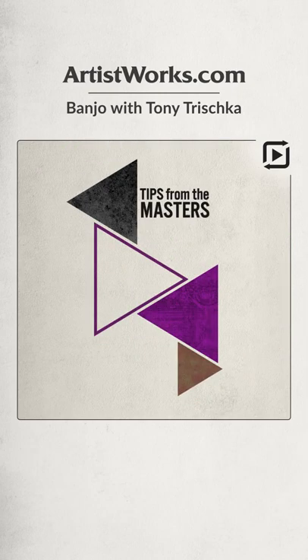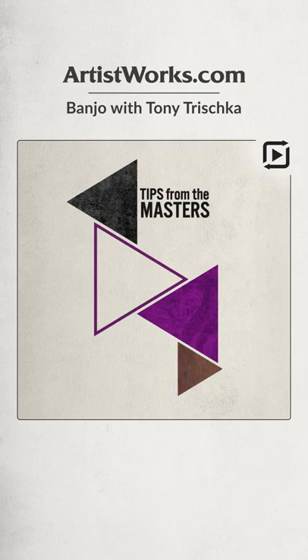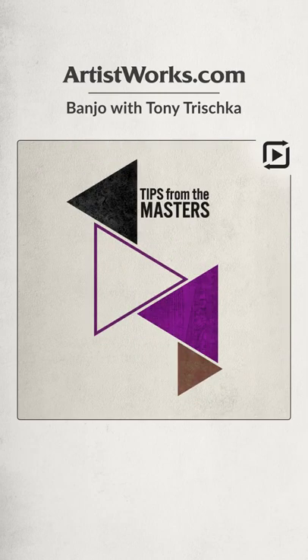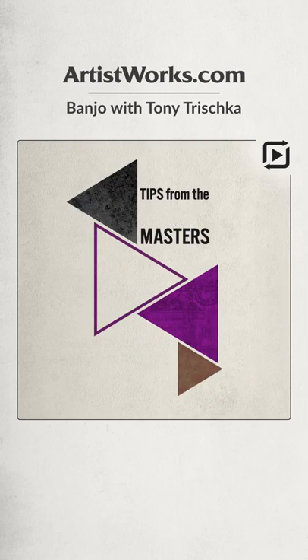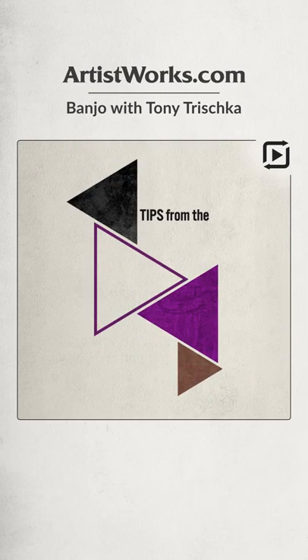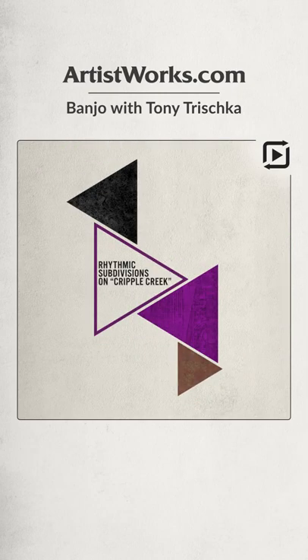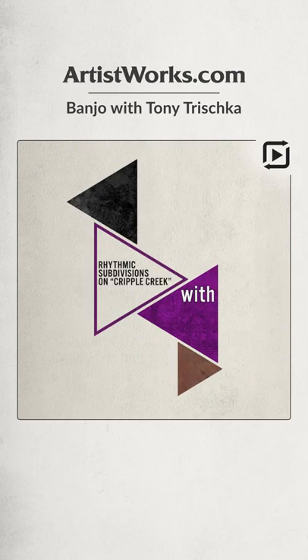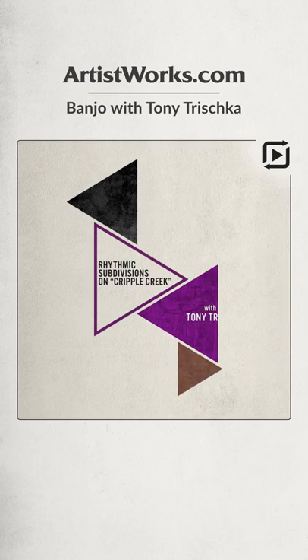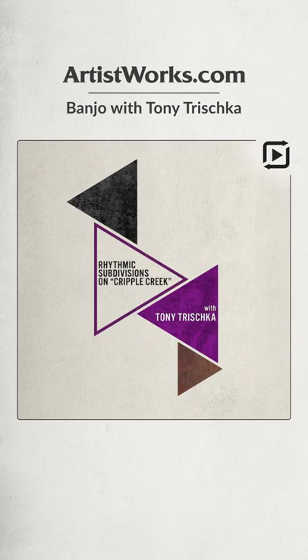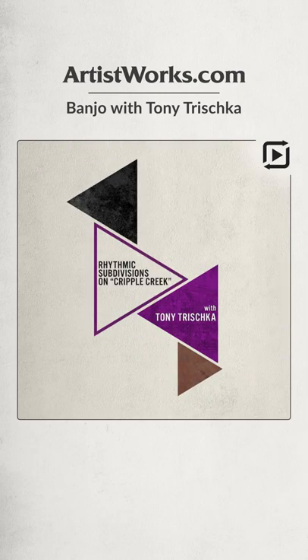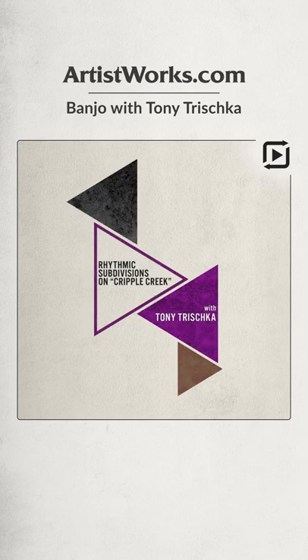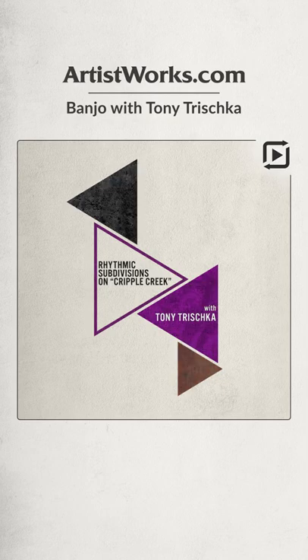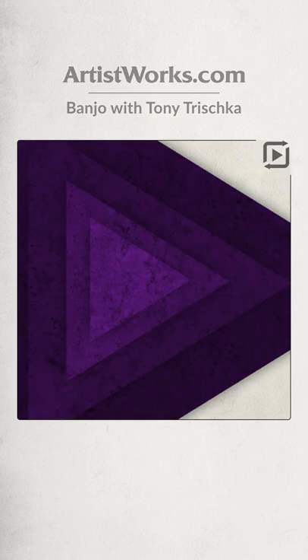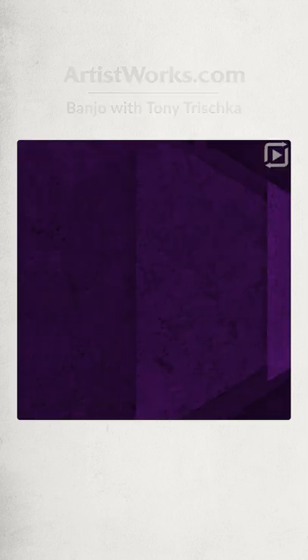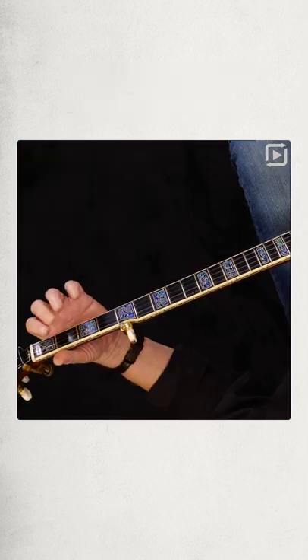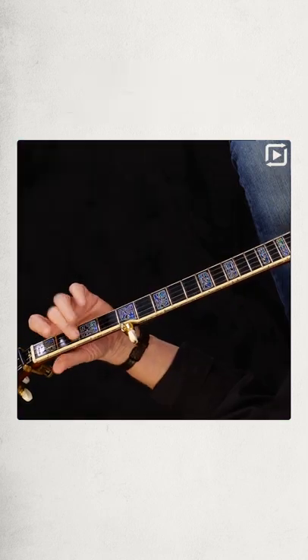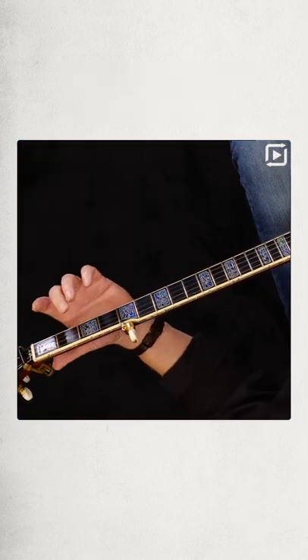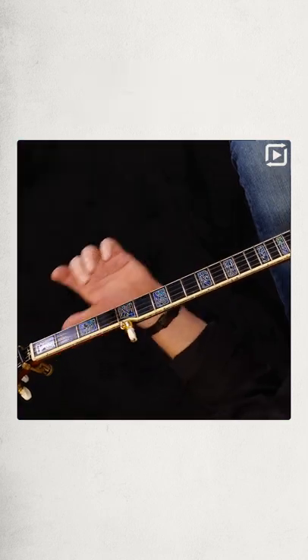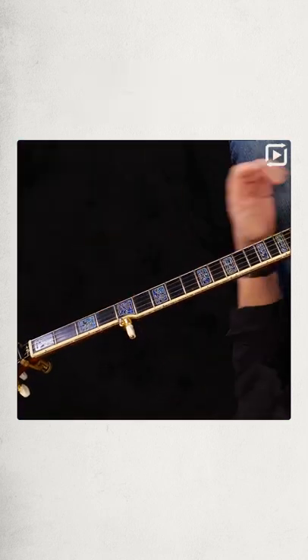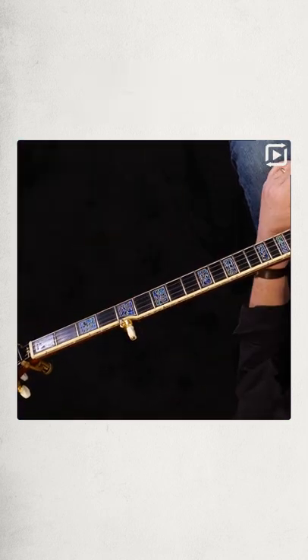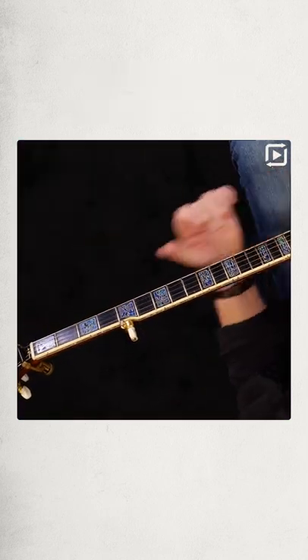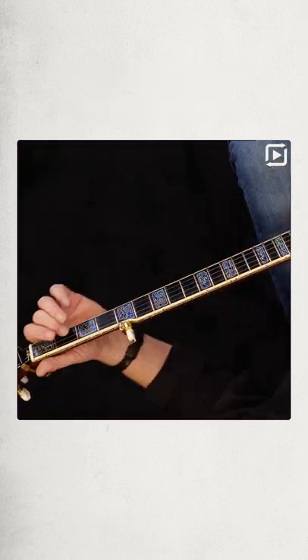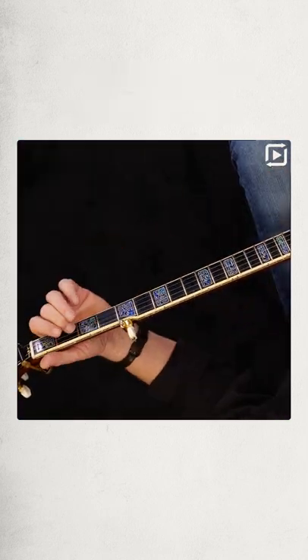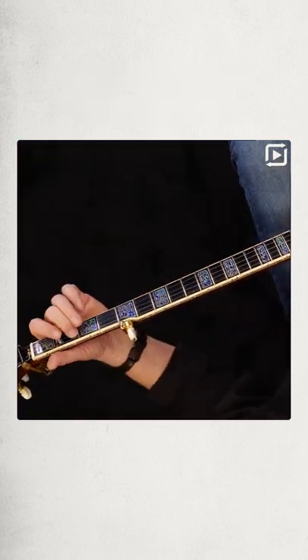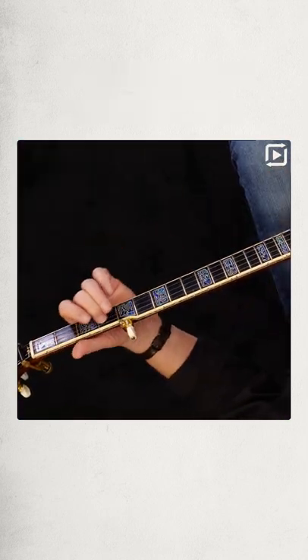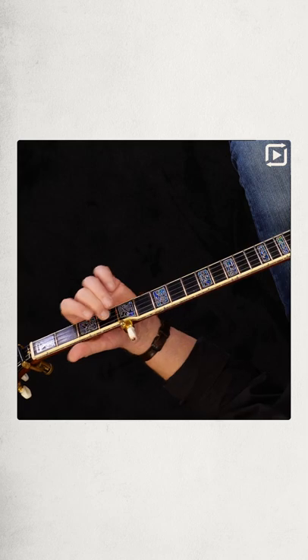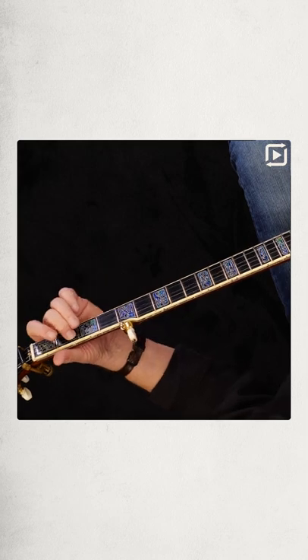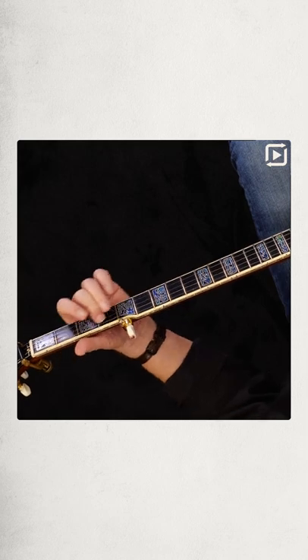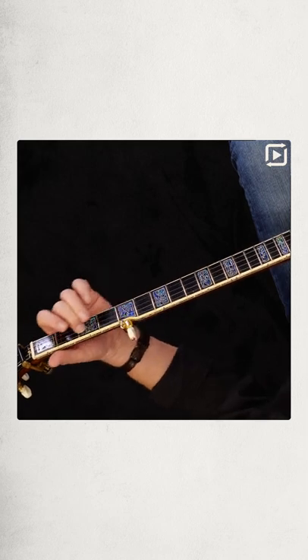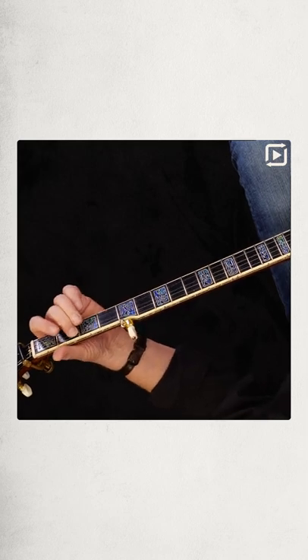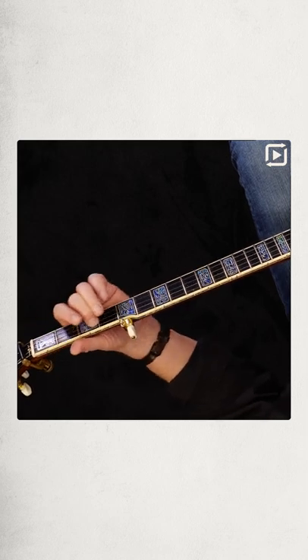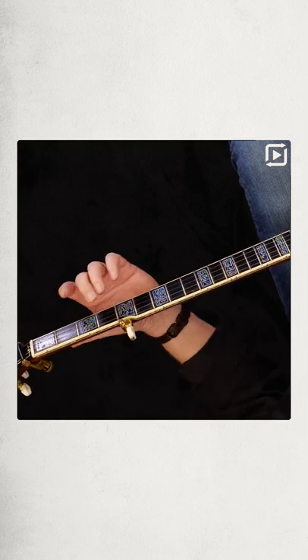Now let's say for the B part, instead of going where you've got groupings of four — one, two, three, four, one, two, three, four, one, two, three, four.